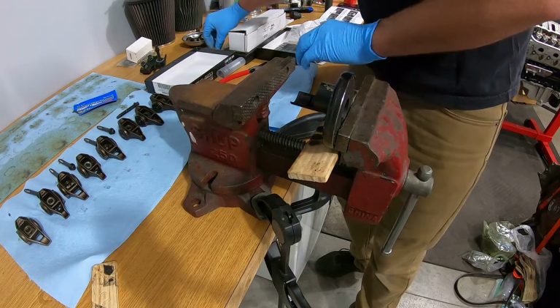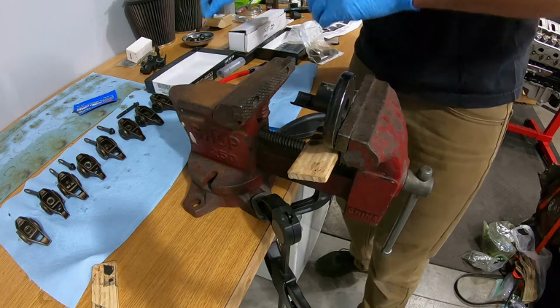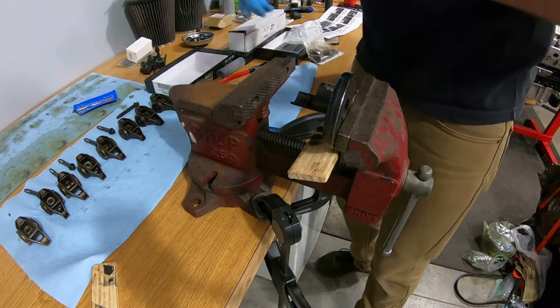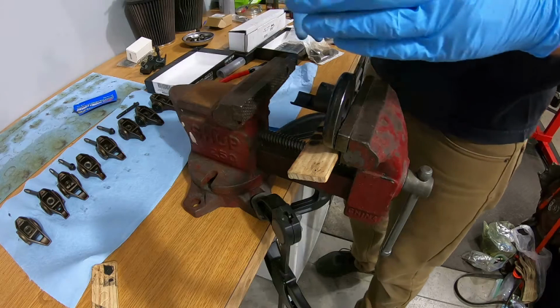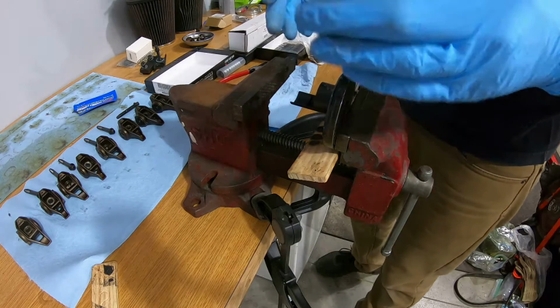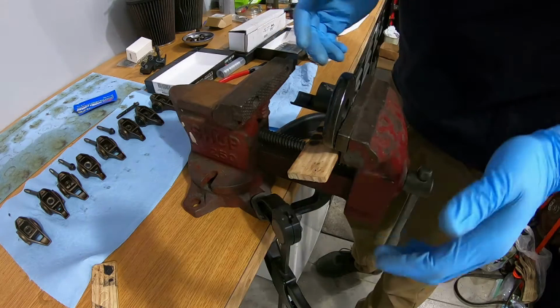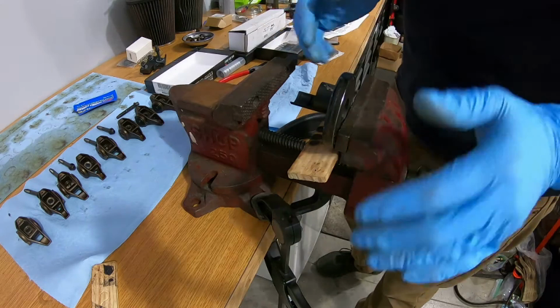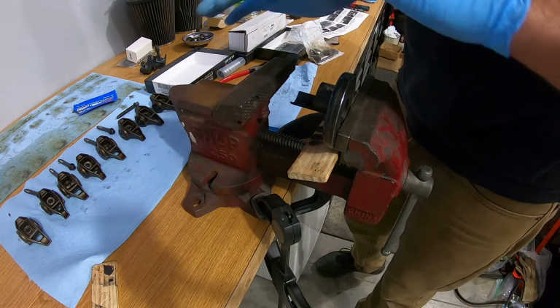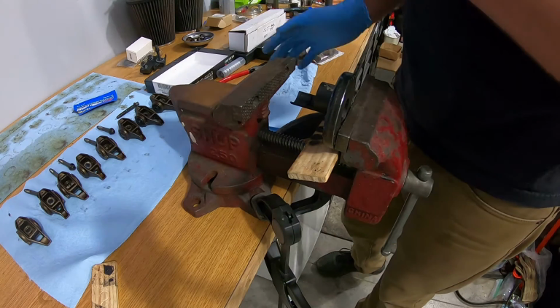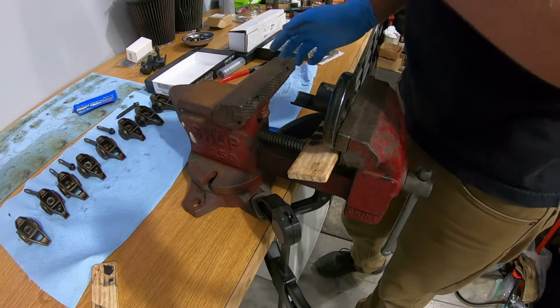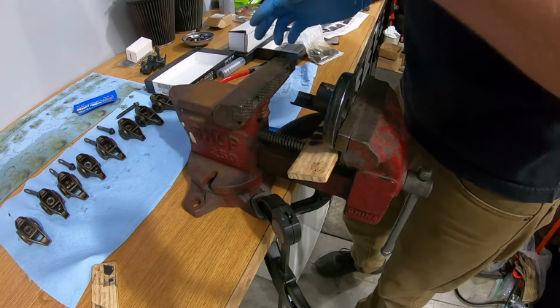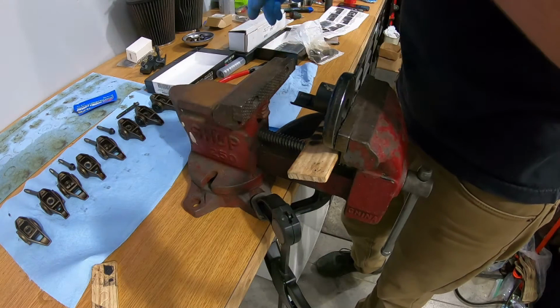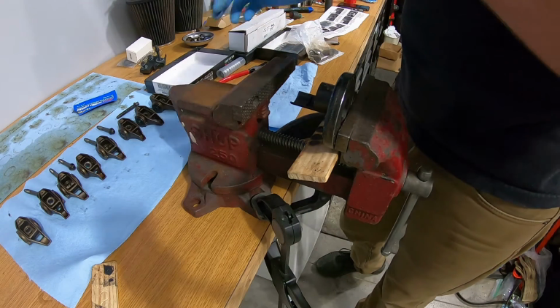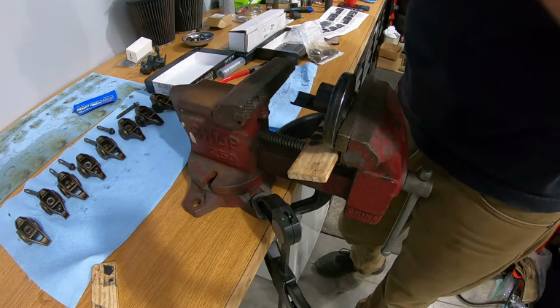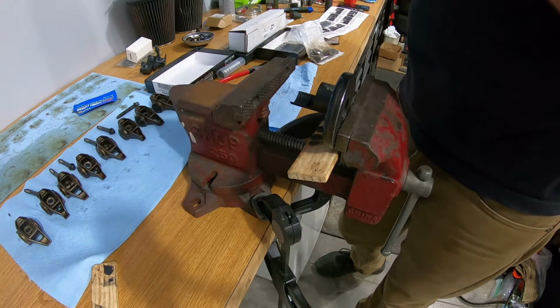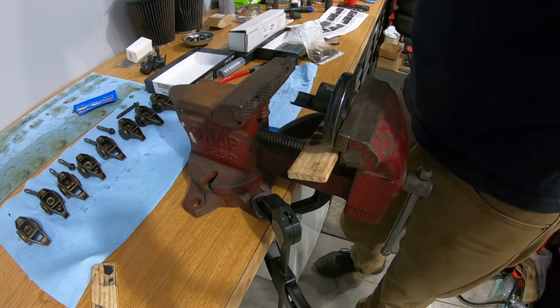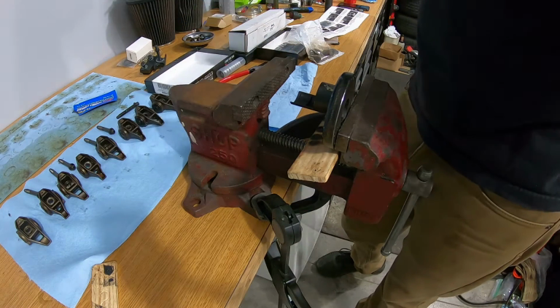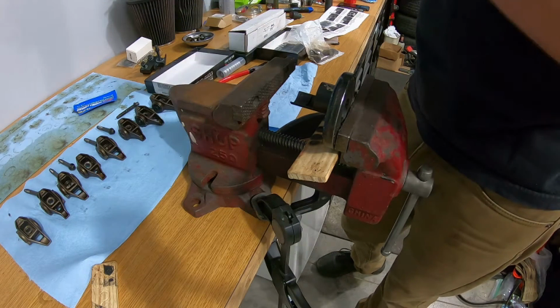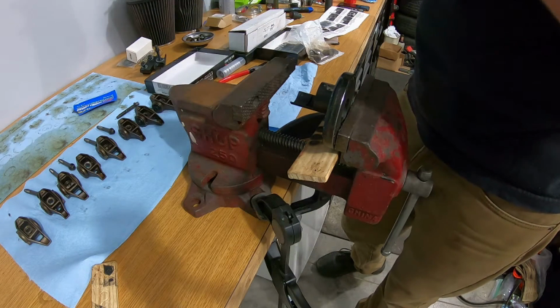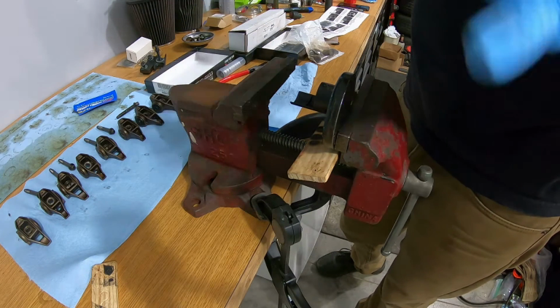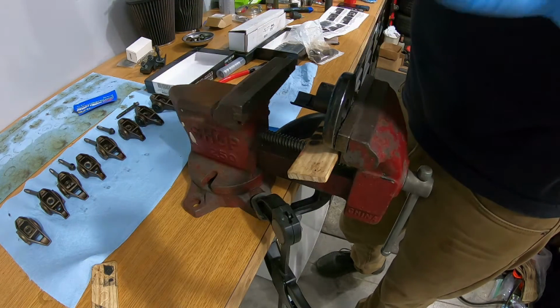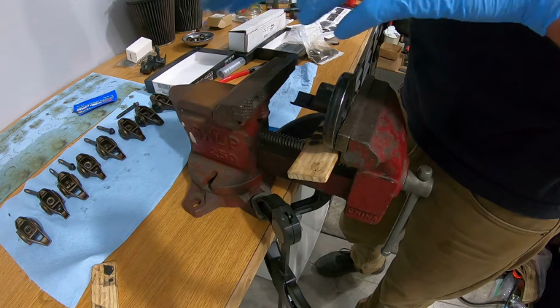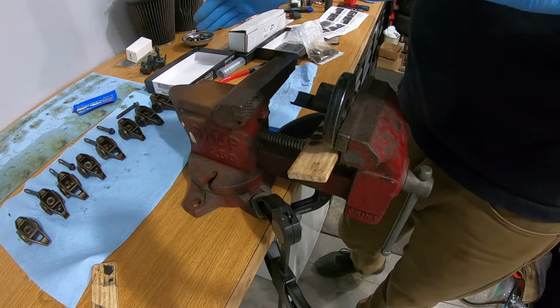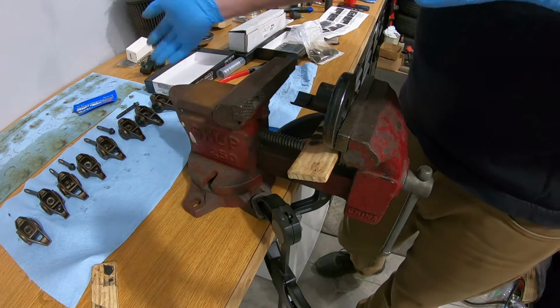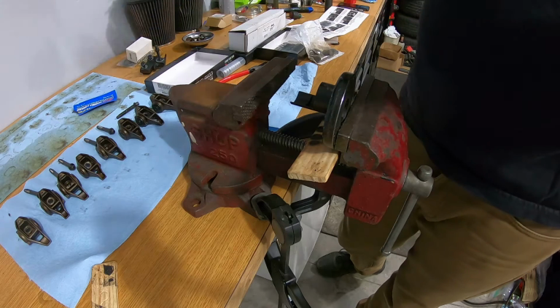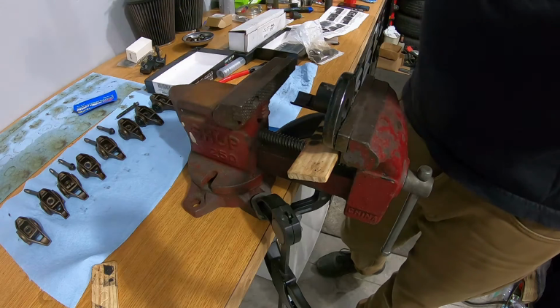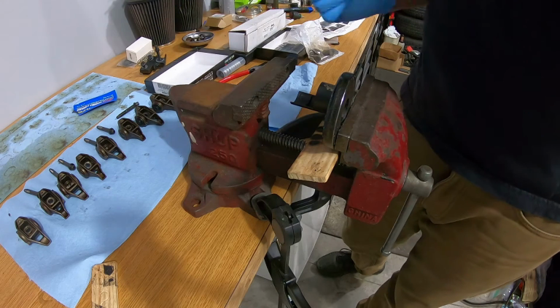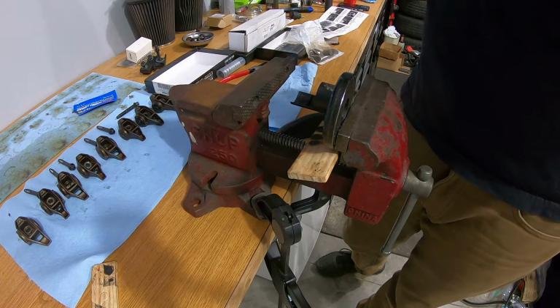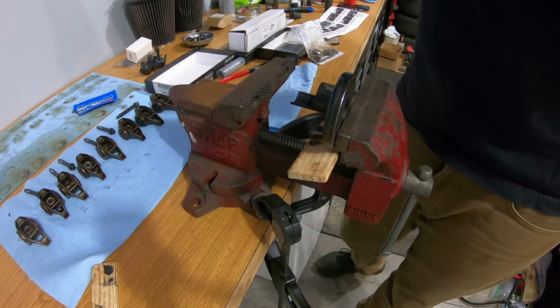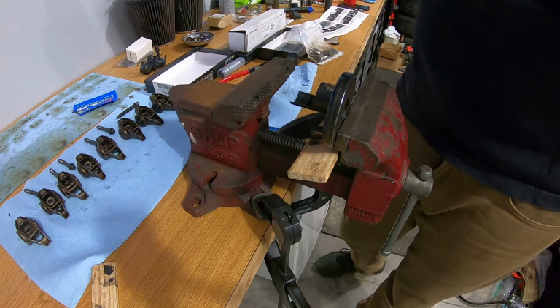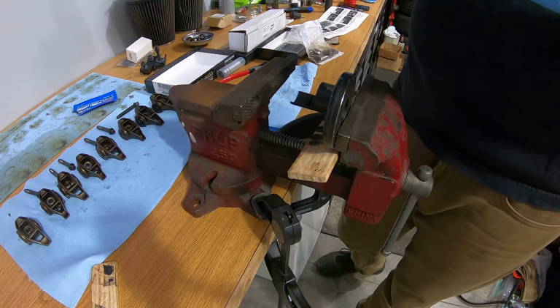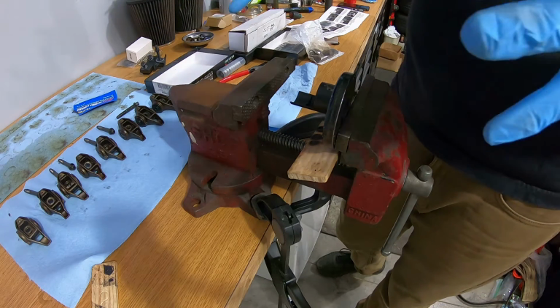All right guys, now that I've shown you one, I'm just going to time-lapse it and knock out the rest, which is probably going to take a little bit as I've got 14 more to do.